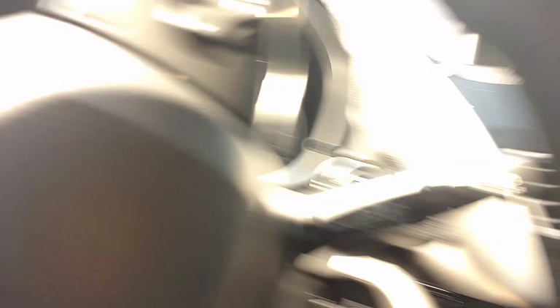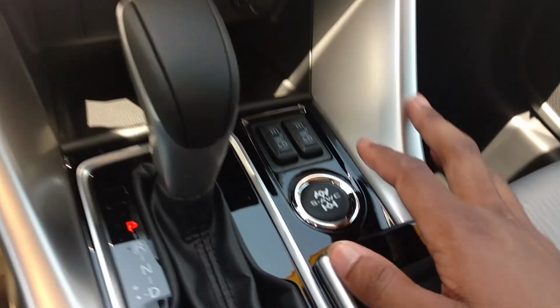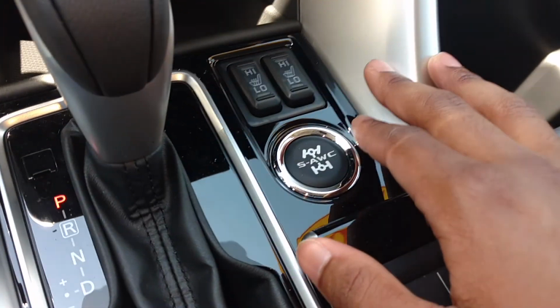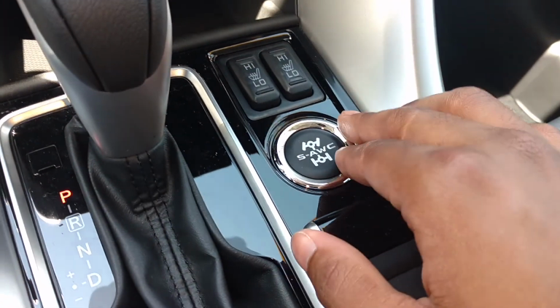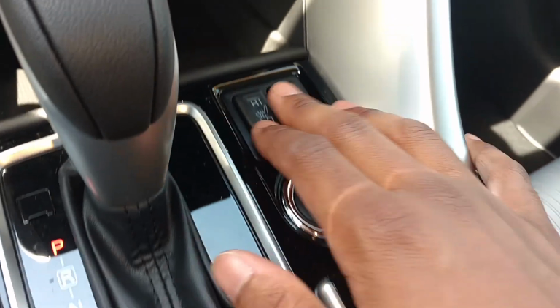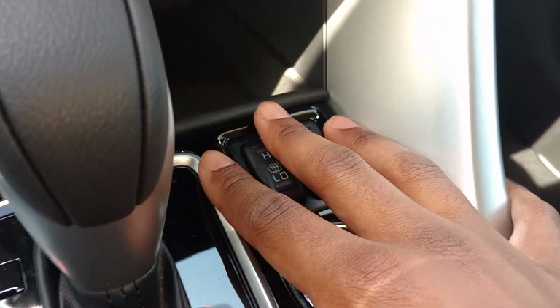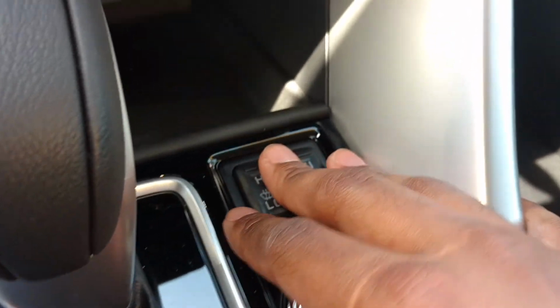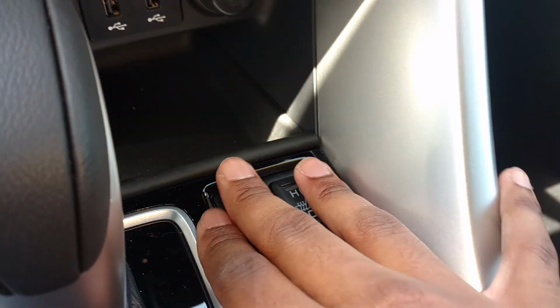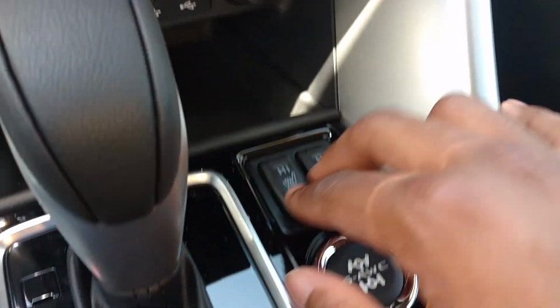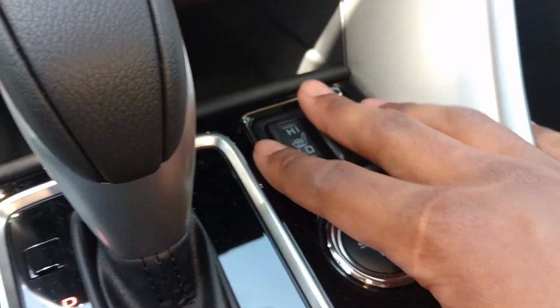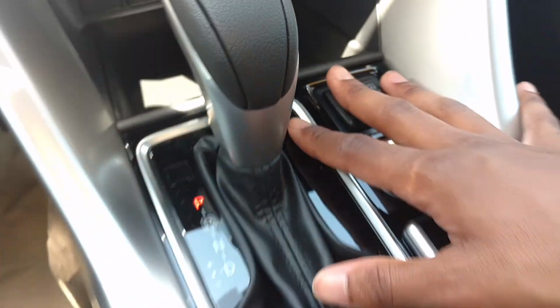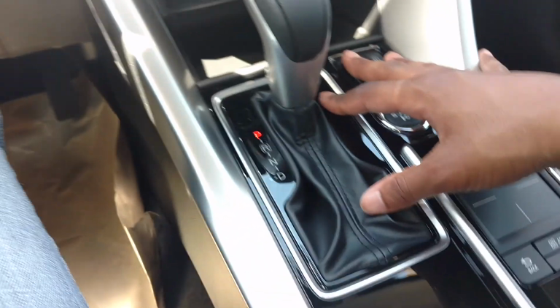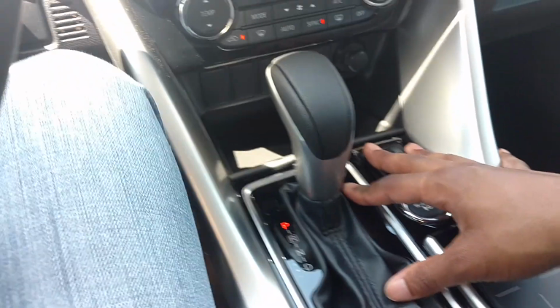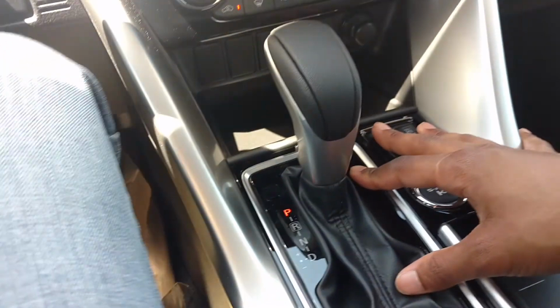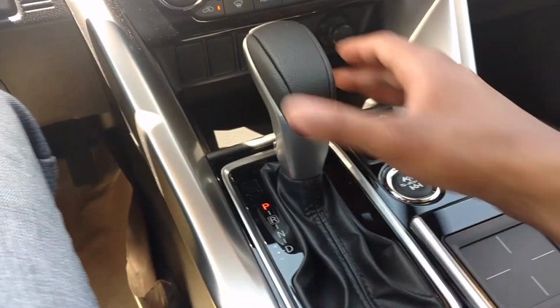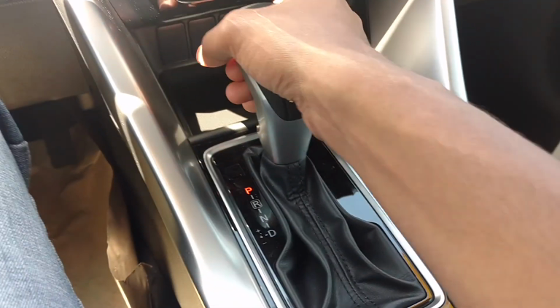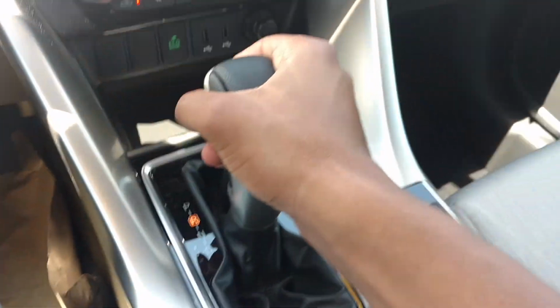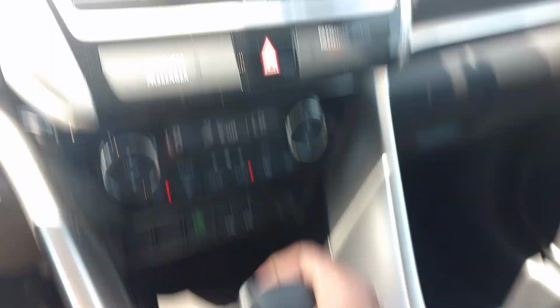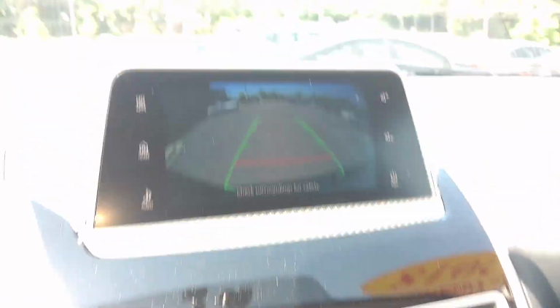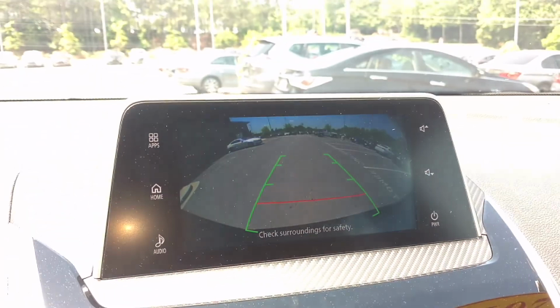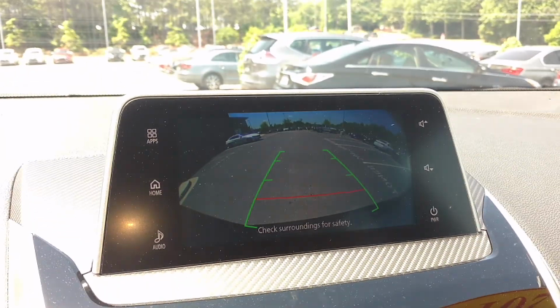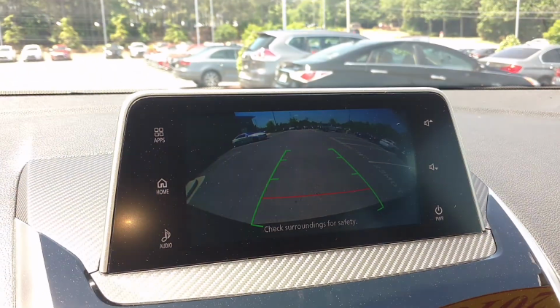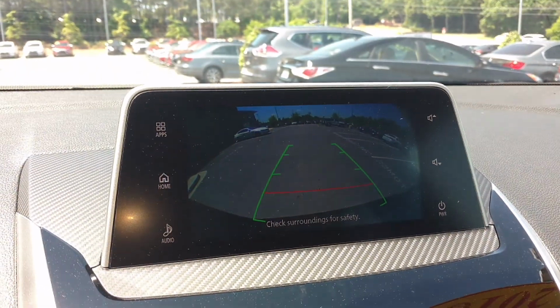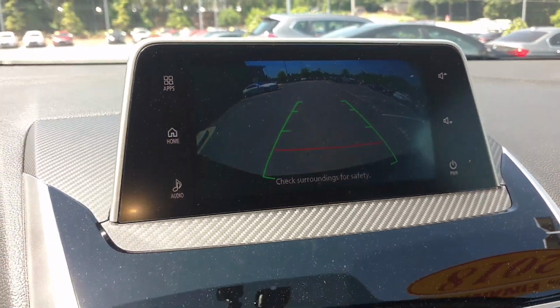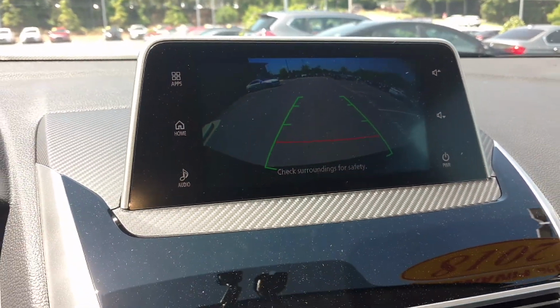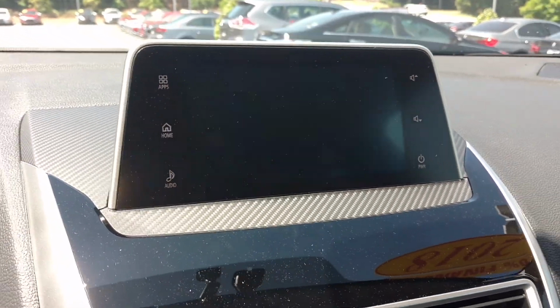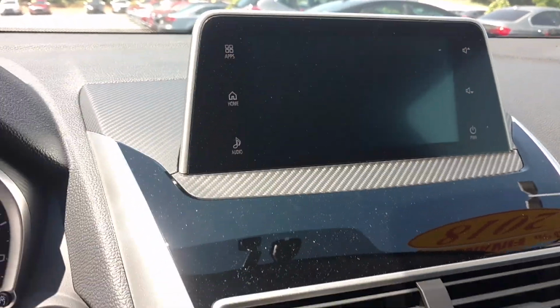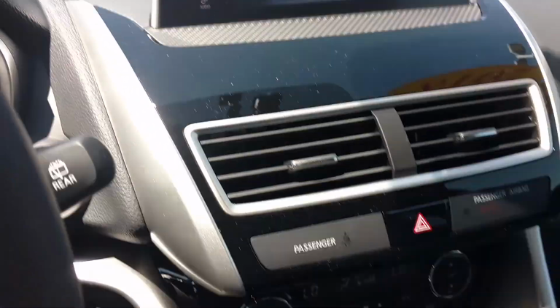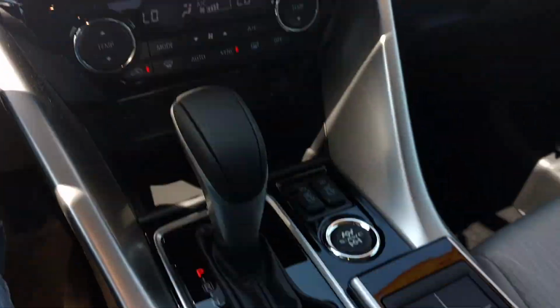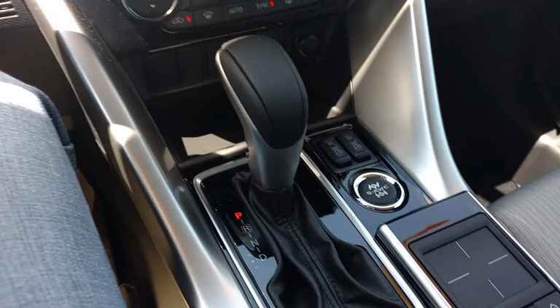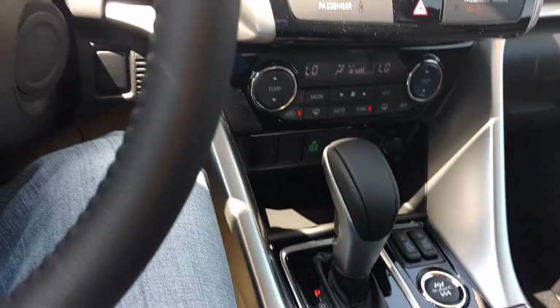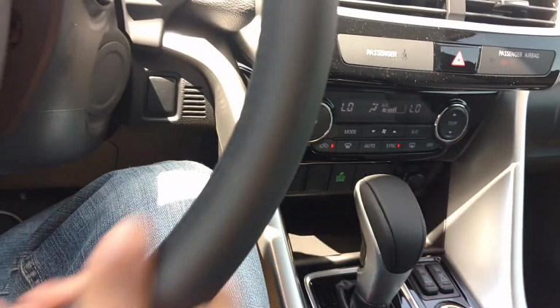It shows right here — I would just leave it in auto for four-wheel drive. You've got your heated seats over here. And let me show you the backup camera — that's the backup camera.